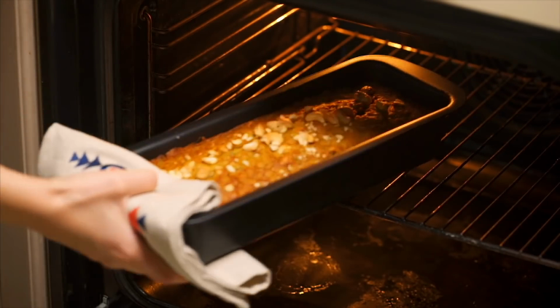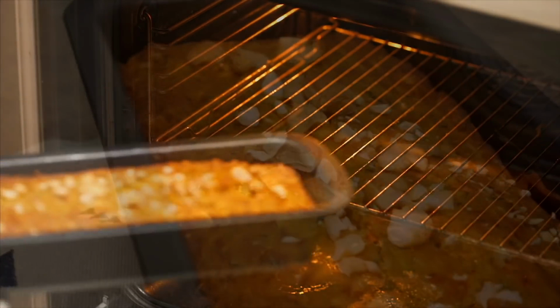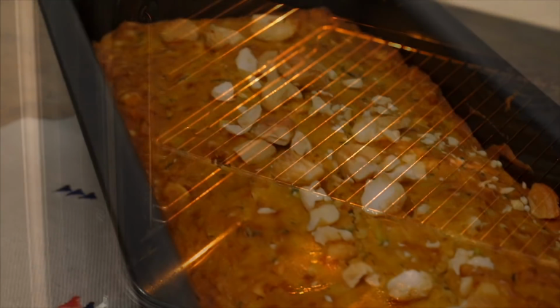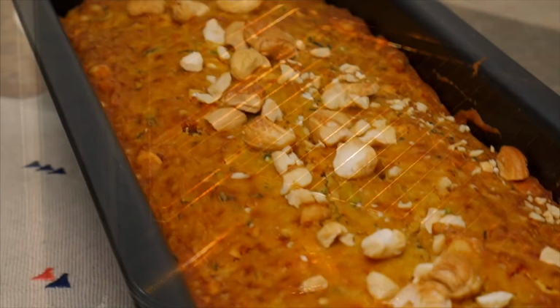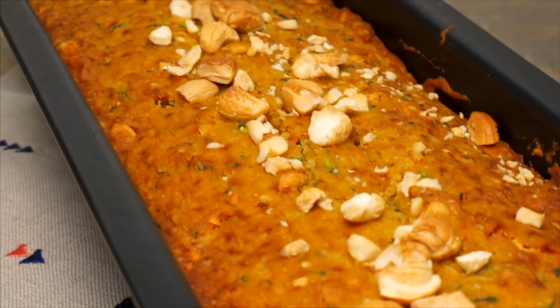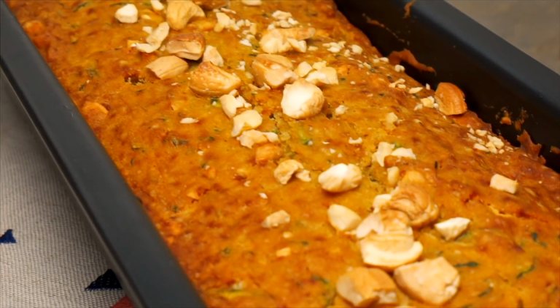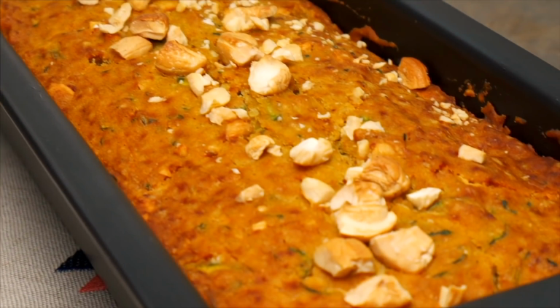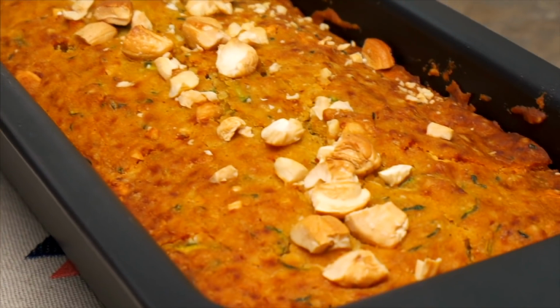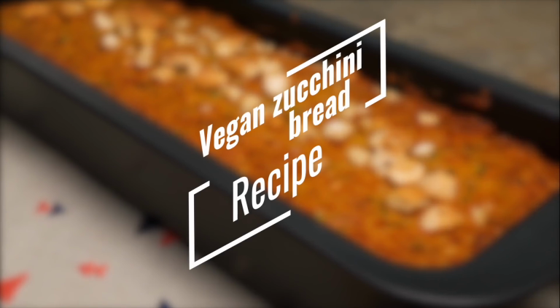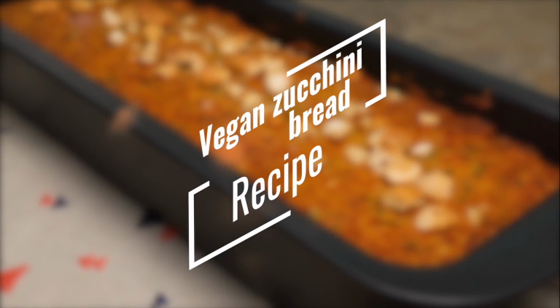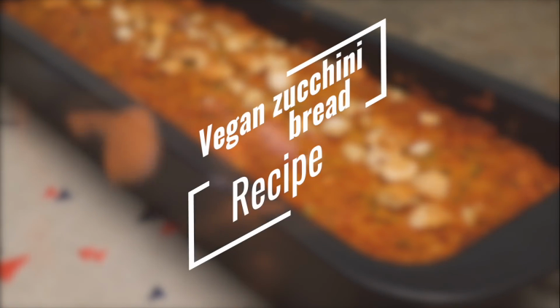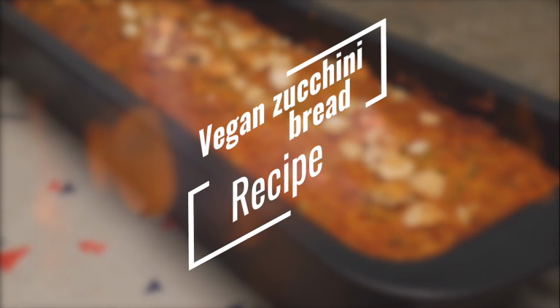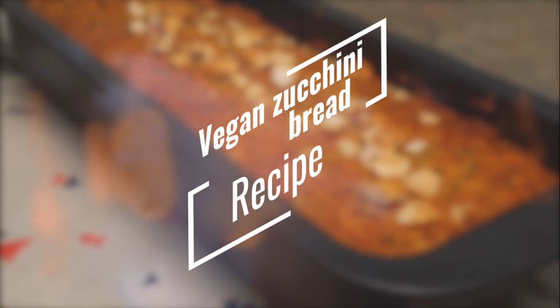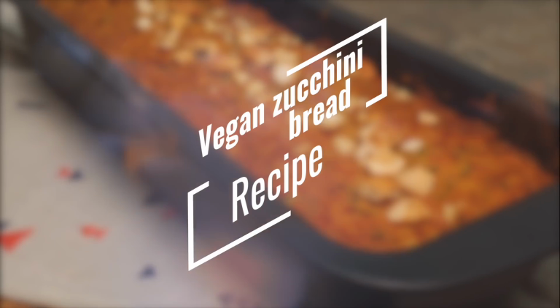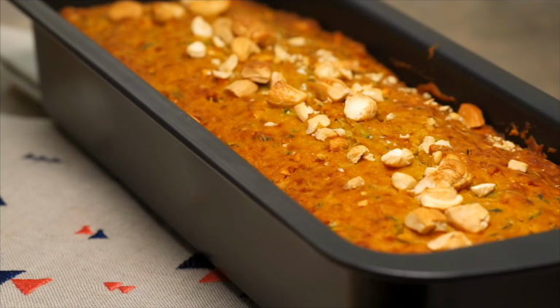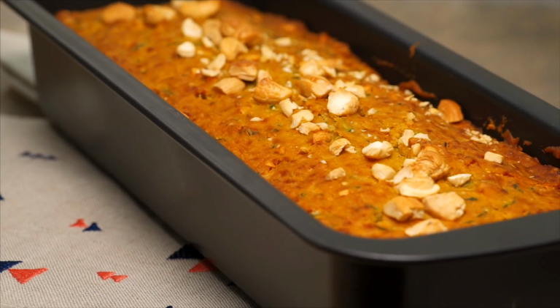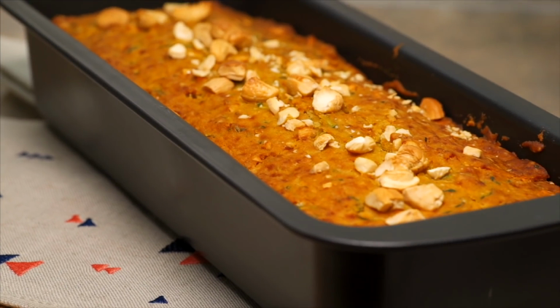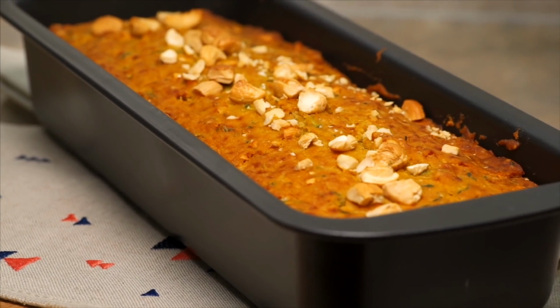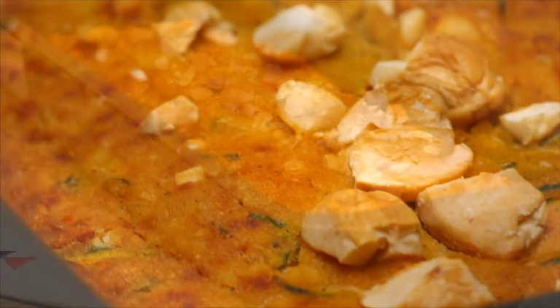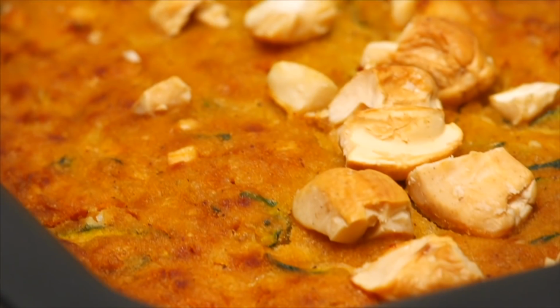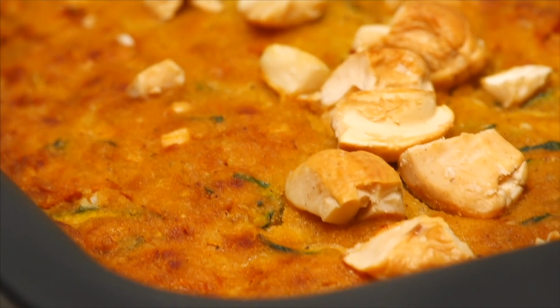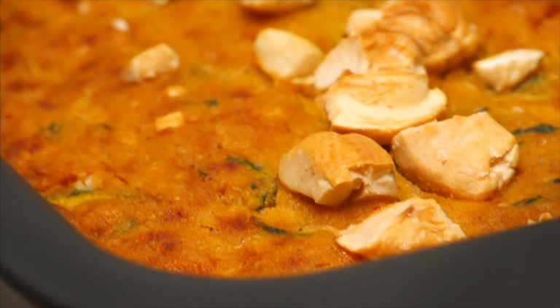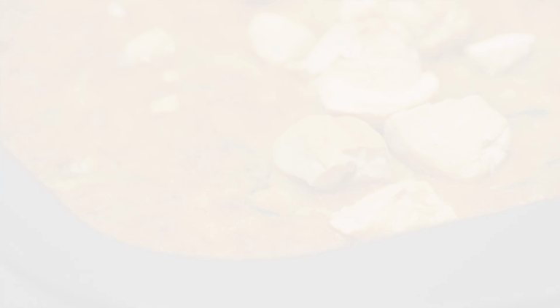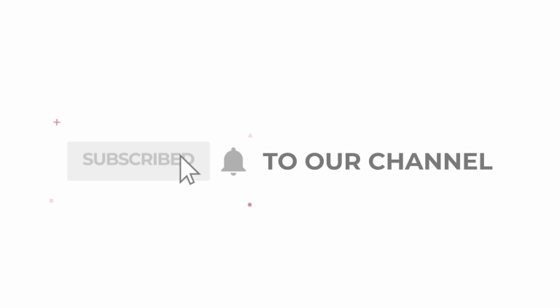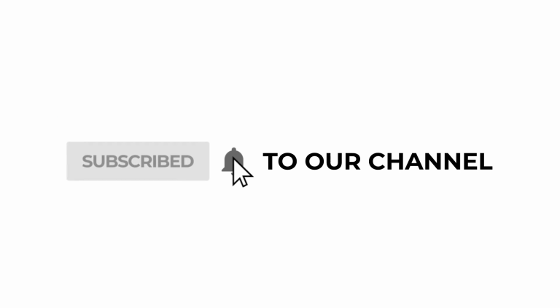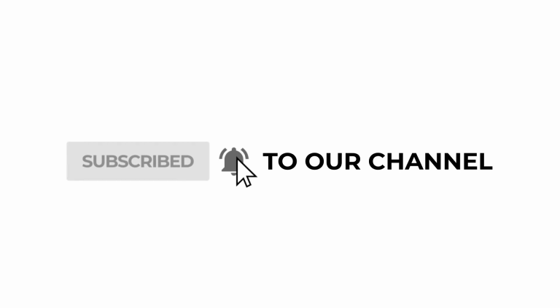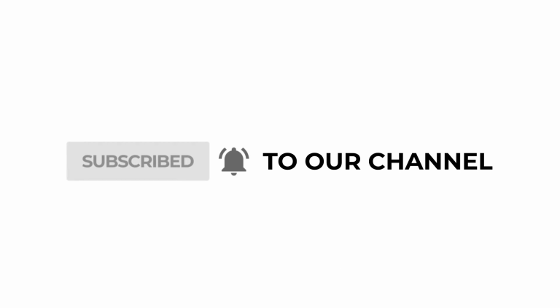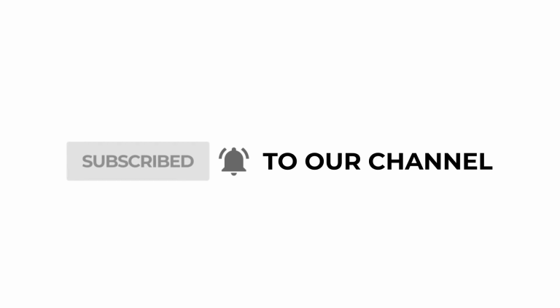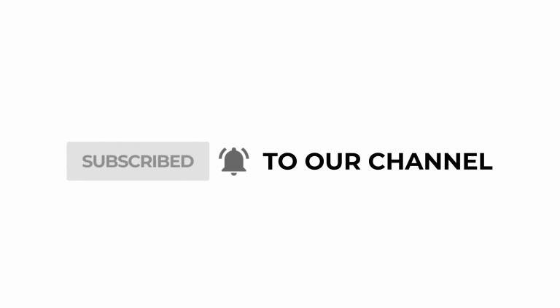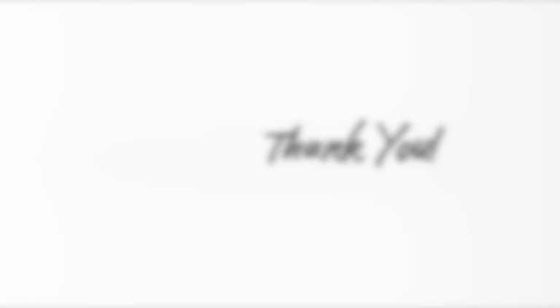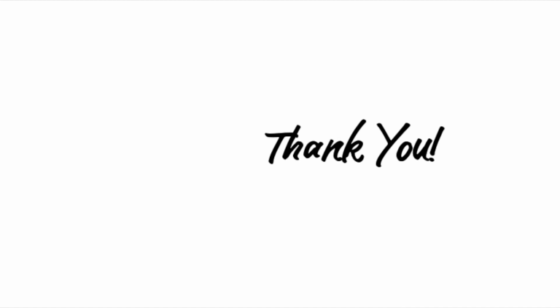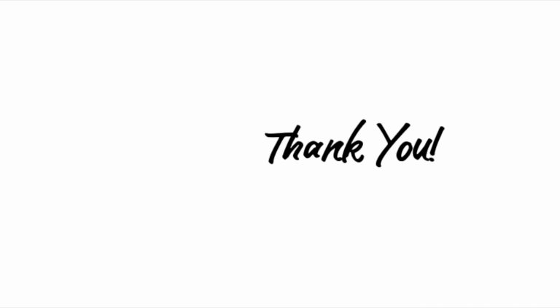Take out your vegan zucchini bread and let stand to cool for about 10 minutes. After that, enjoy your very own serving. For more recipes, subscribe to our channel and cook delicious meals together with us.